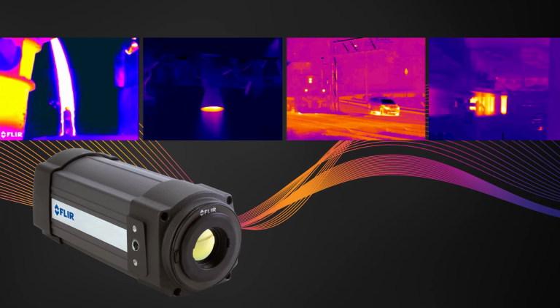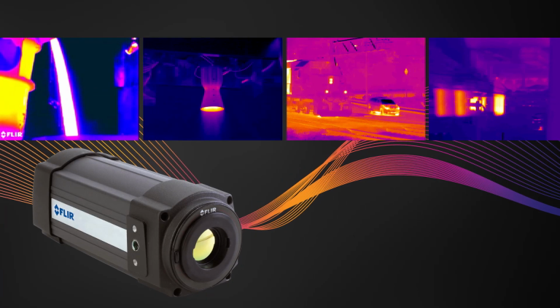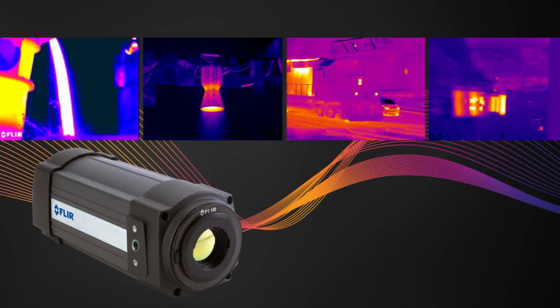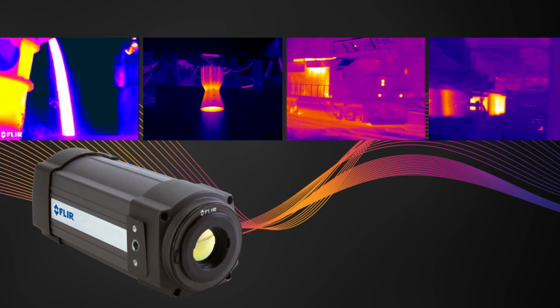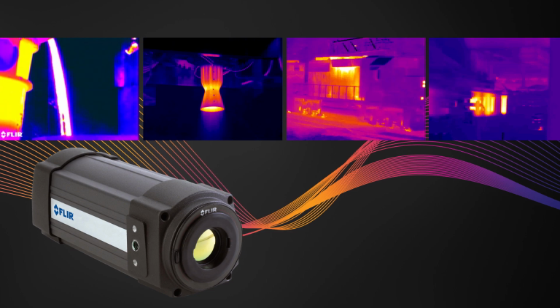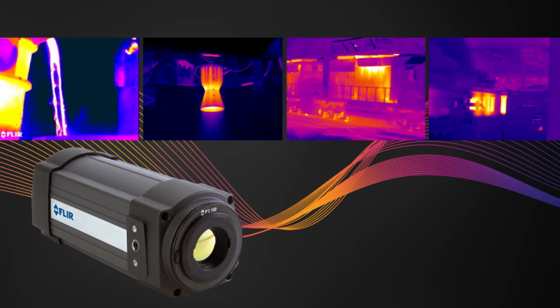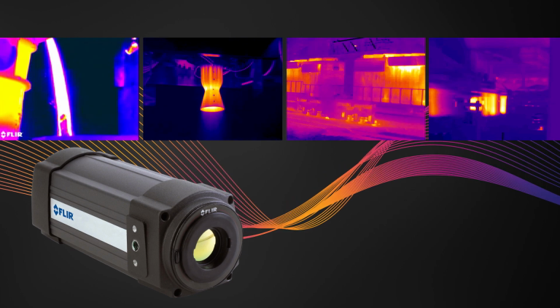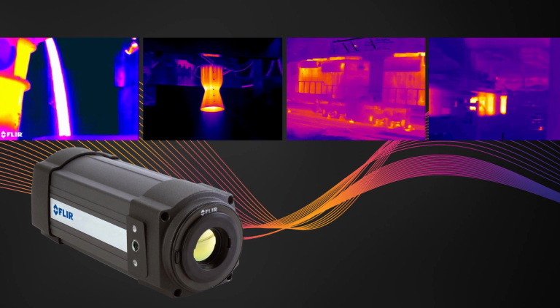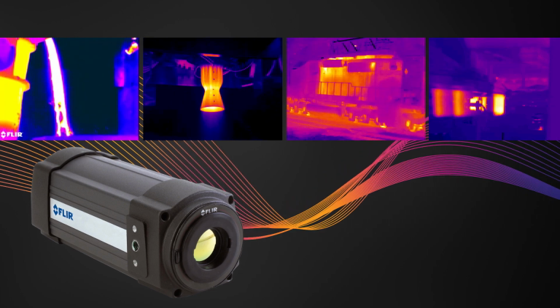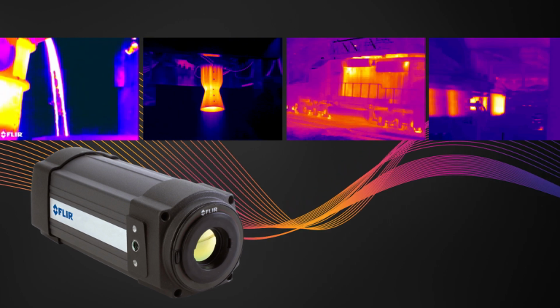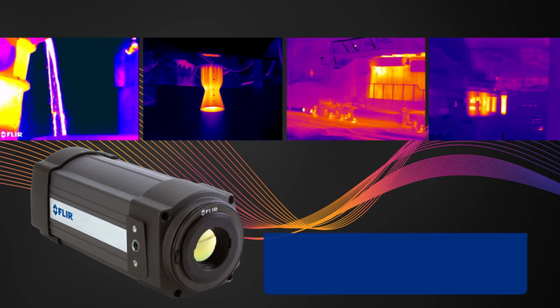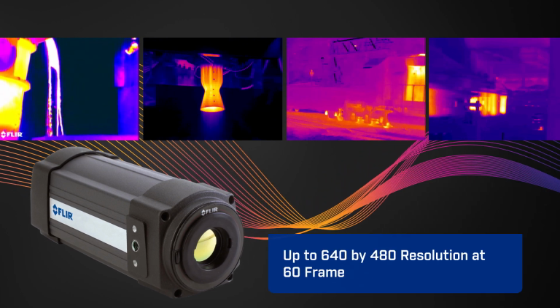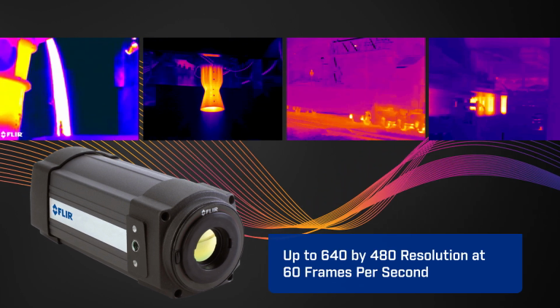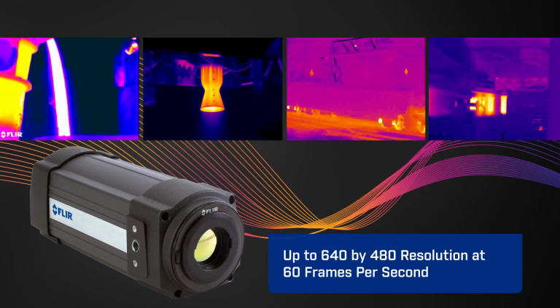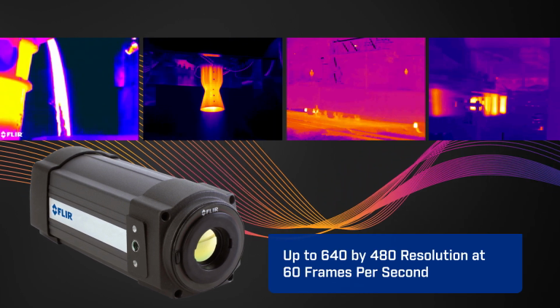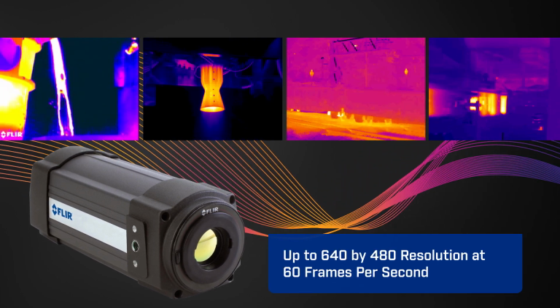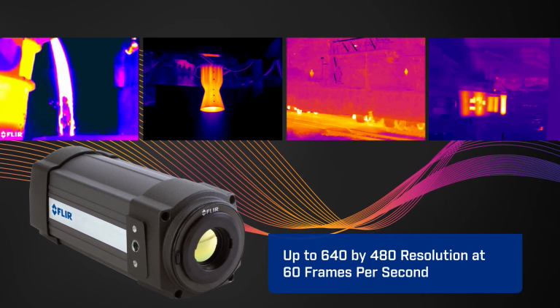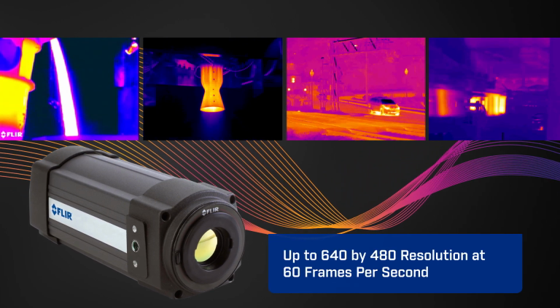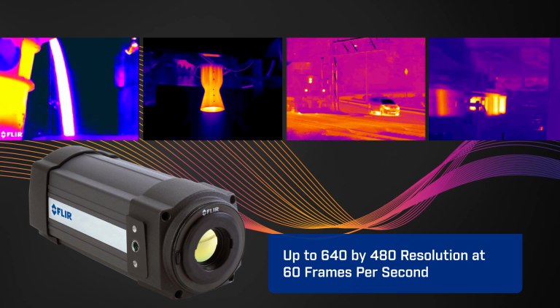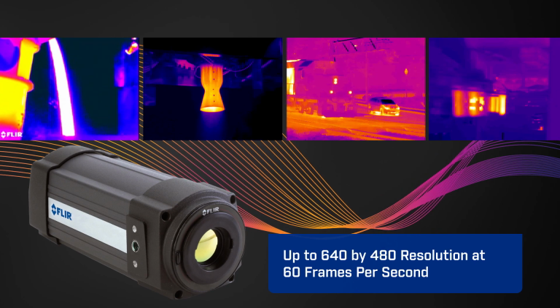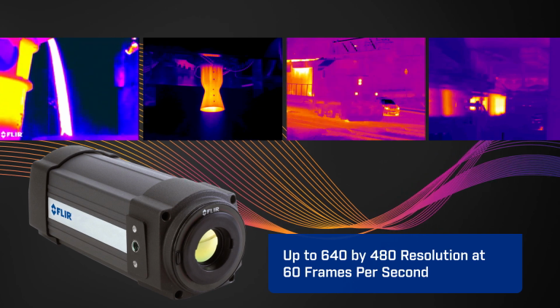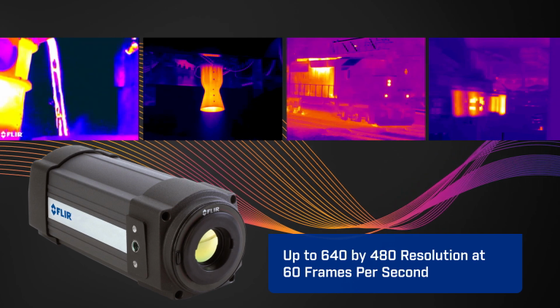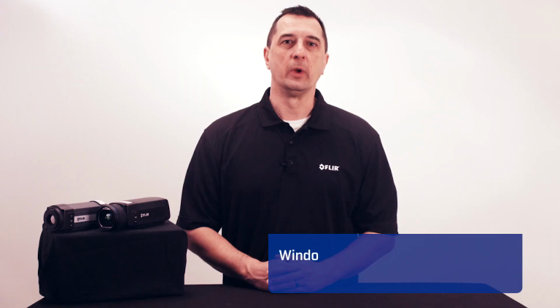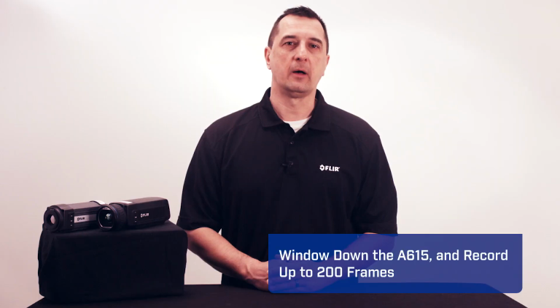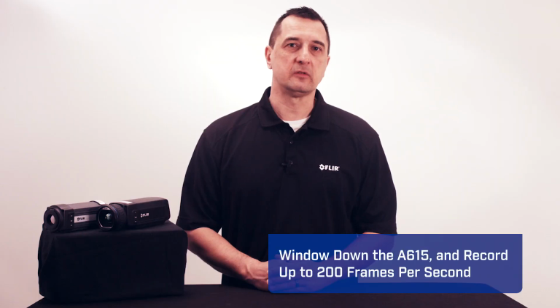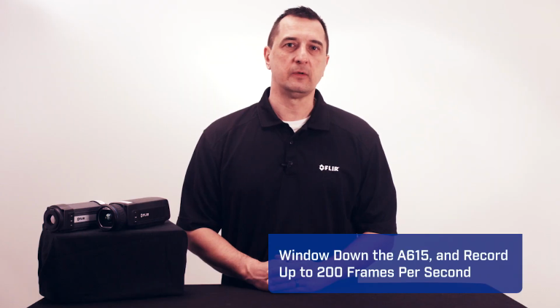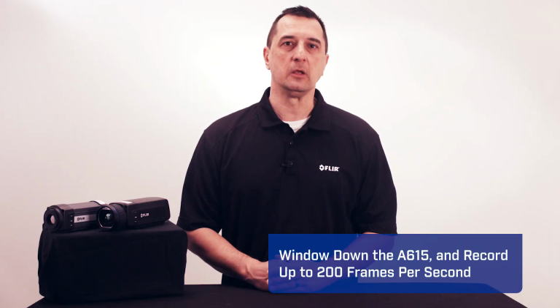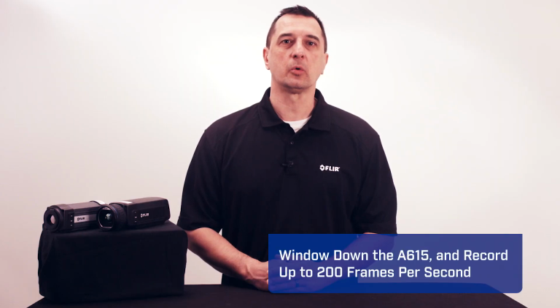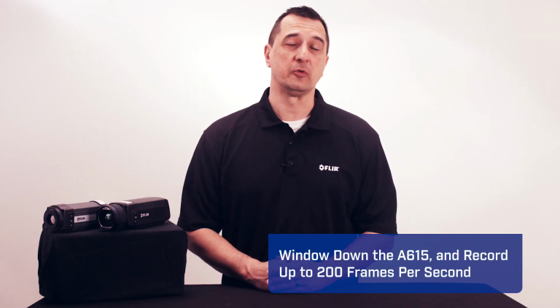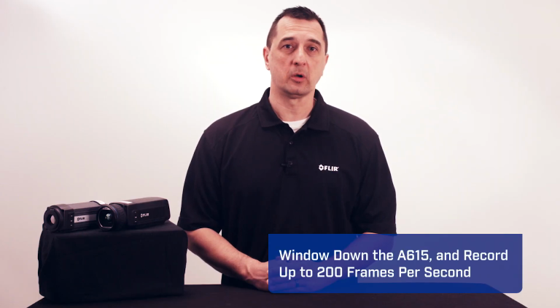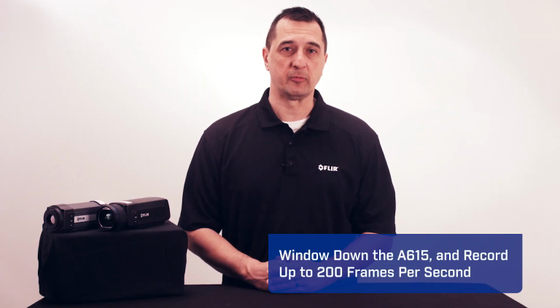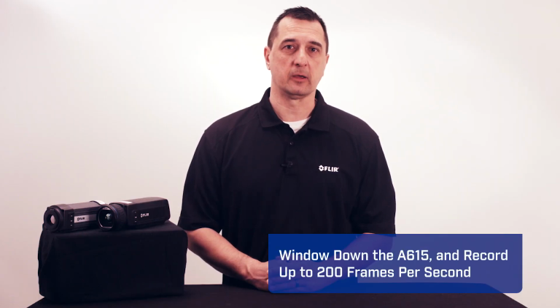The A315 and A615 produce crisp thermal images with up to 640x480 resolution at 60 frames per second. Window down the A615, and you can record up to 200 frames per second.